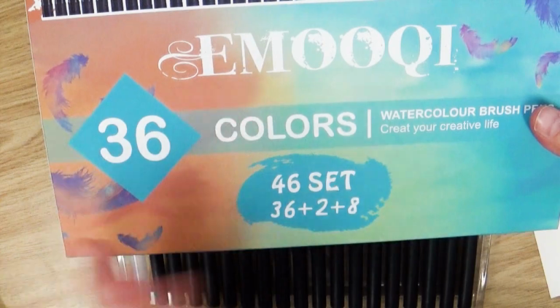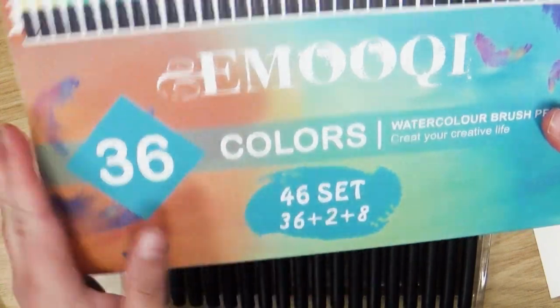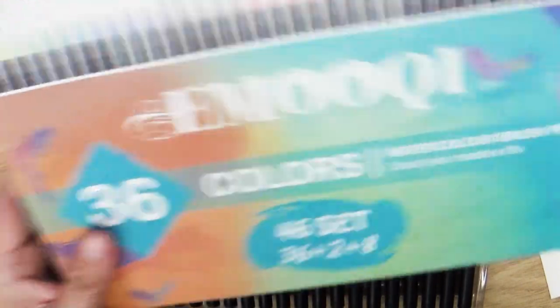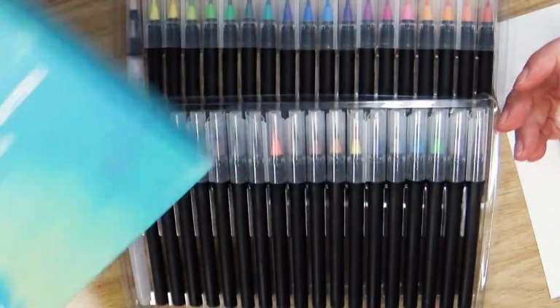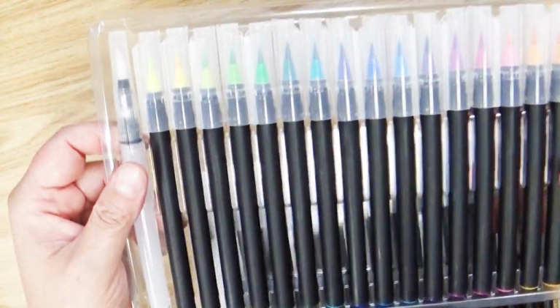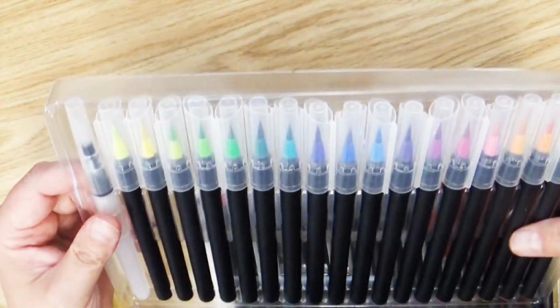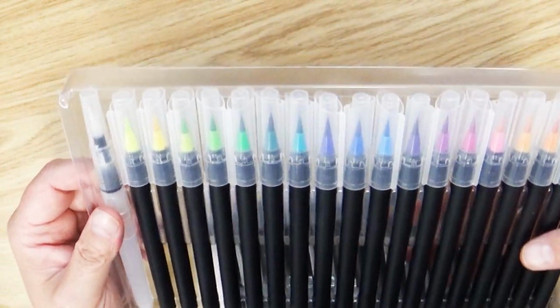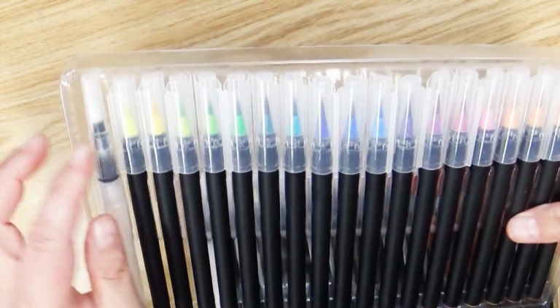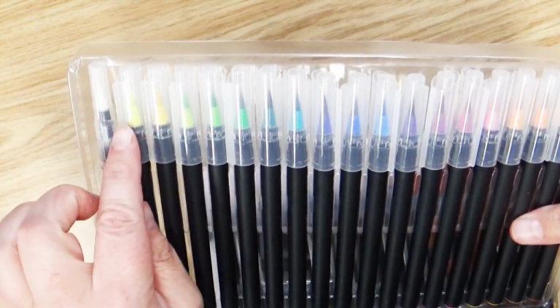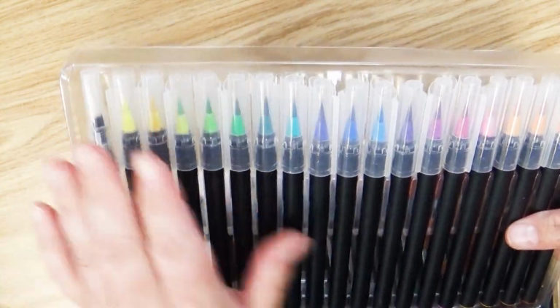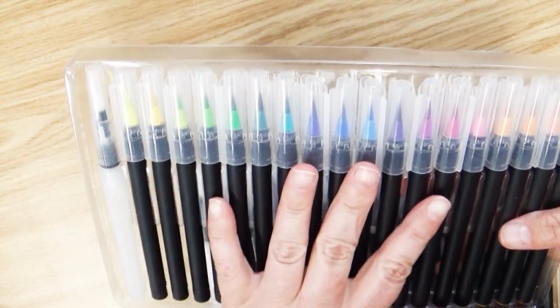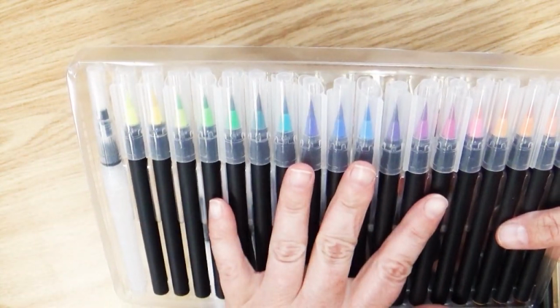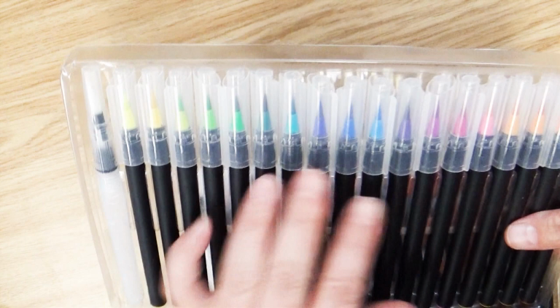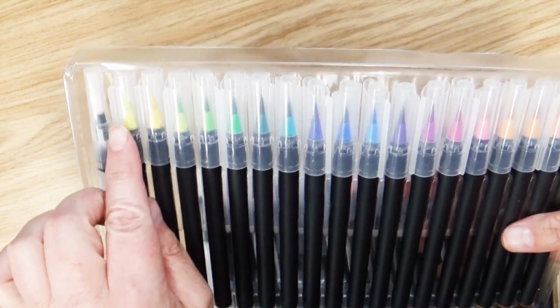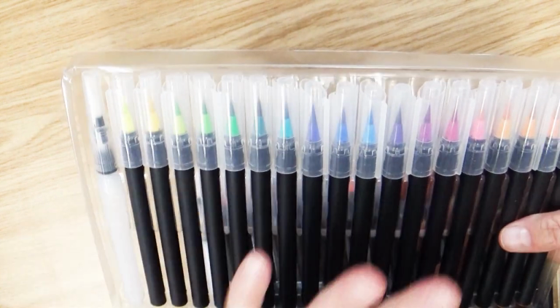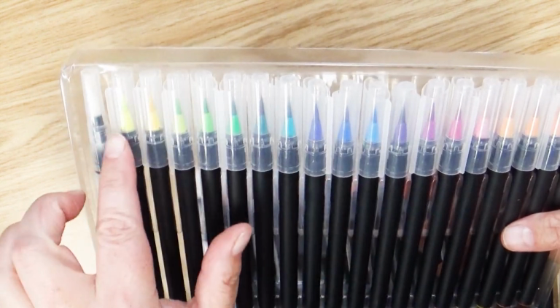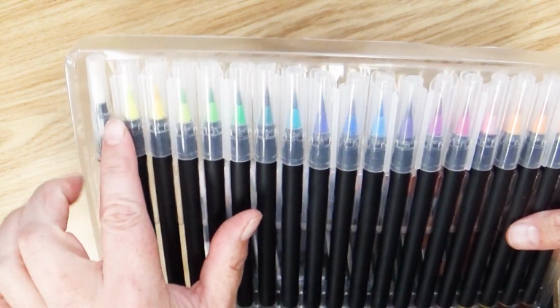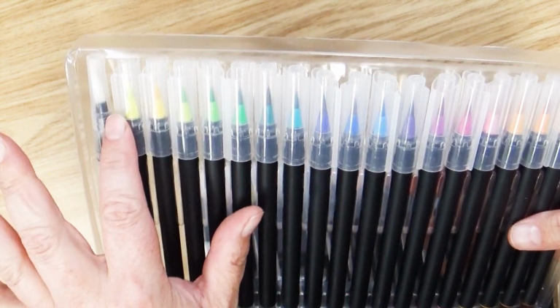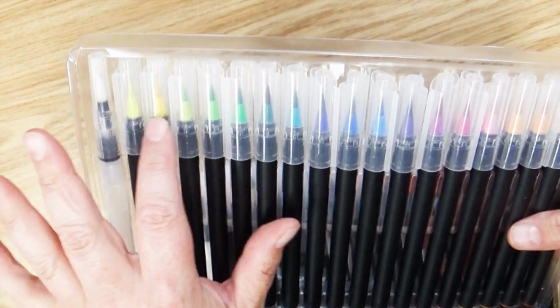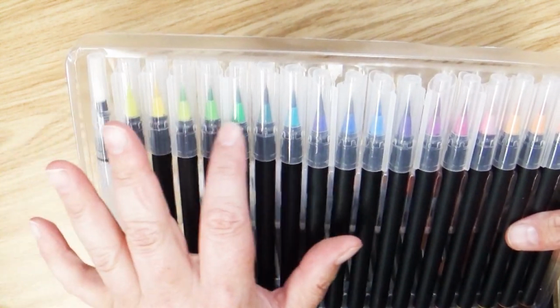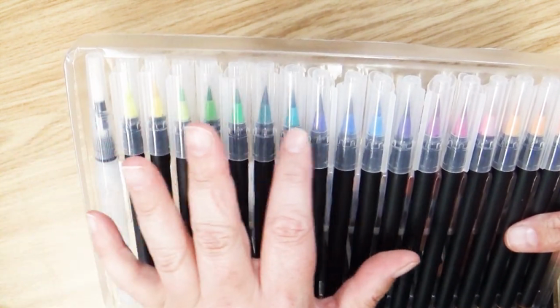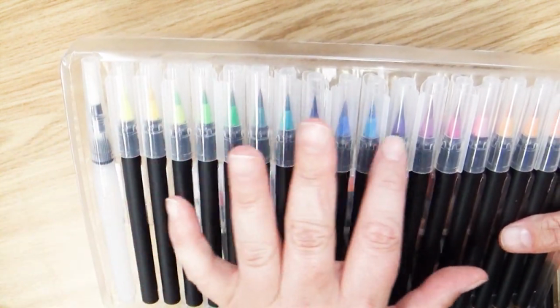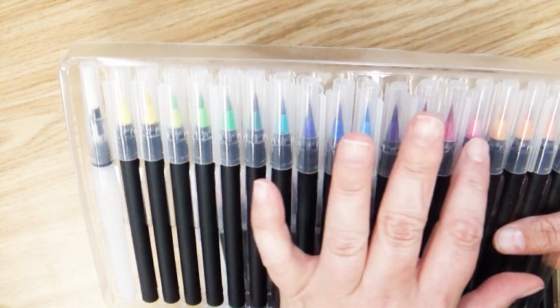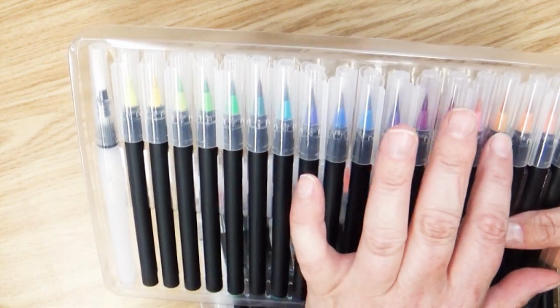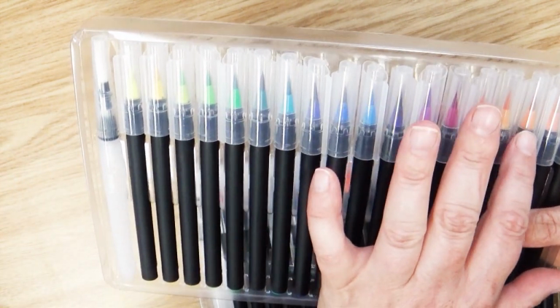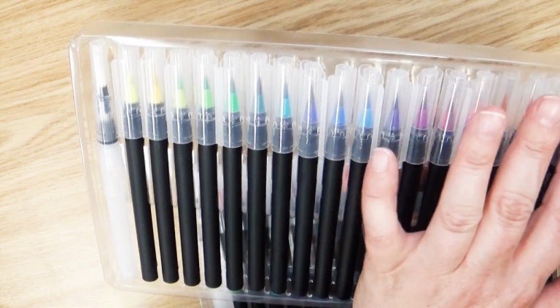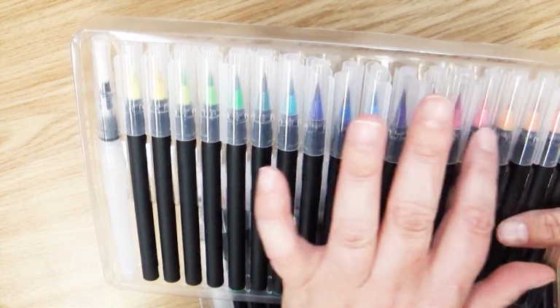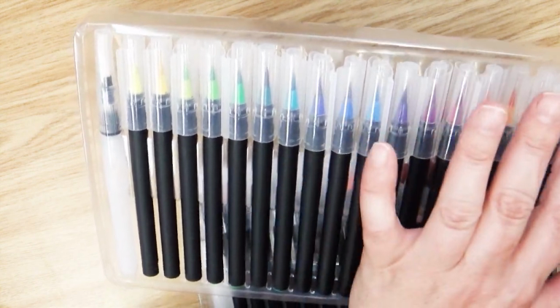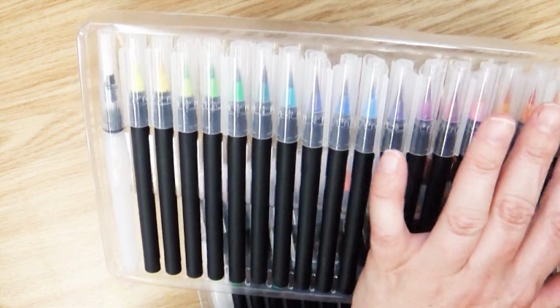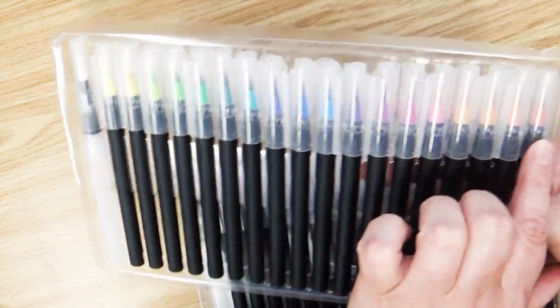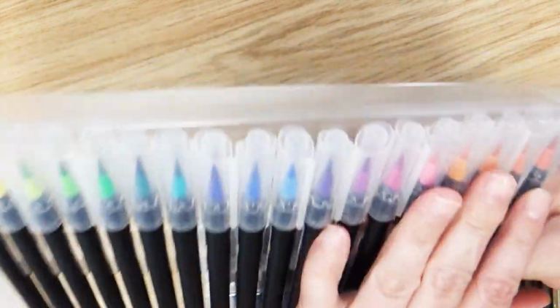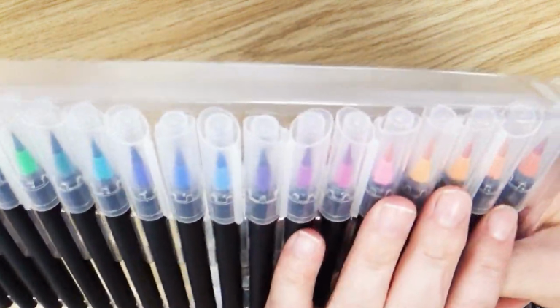That's a little confusing. But before I jump into actually swatching these, this tray here is very beautifully color-coded. It goes from your yellows to greens, blues, purples, pinks, and into oranges and I think maybe a red right here.